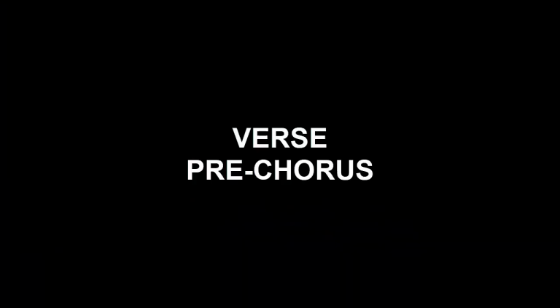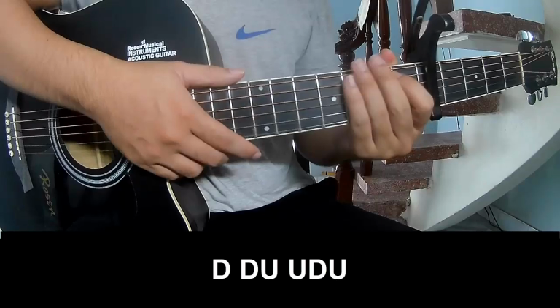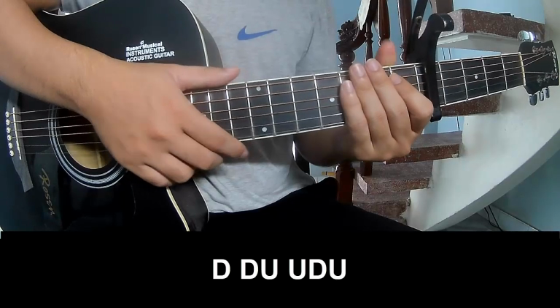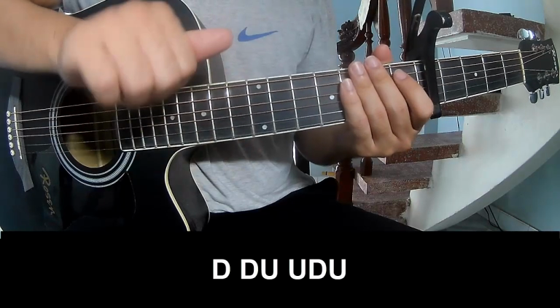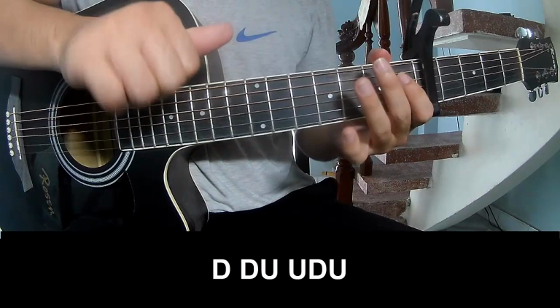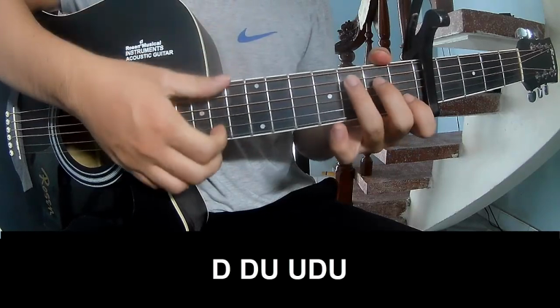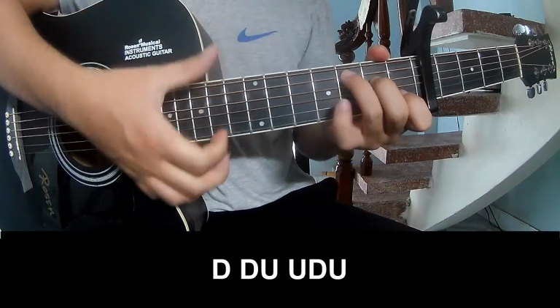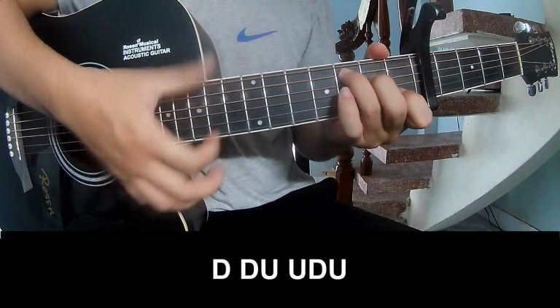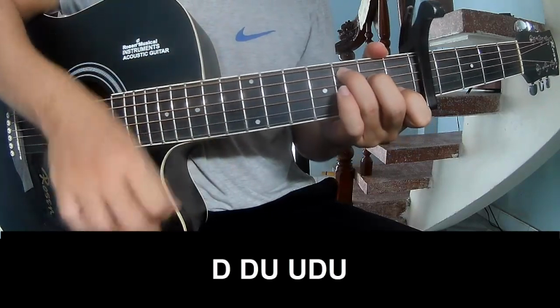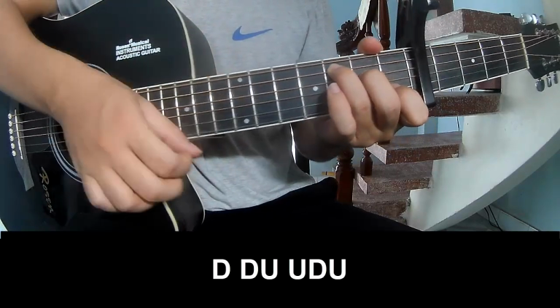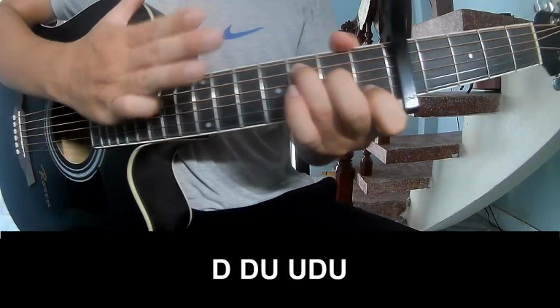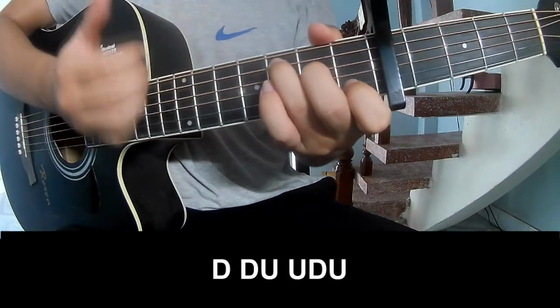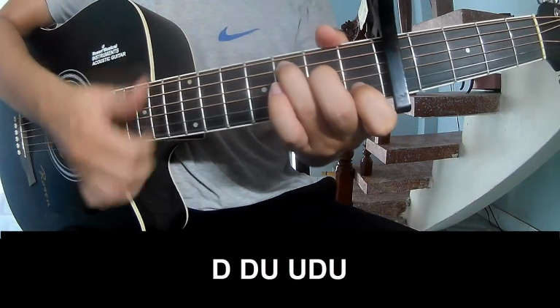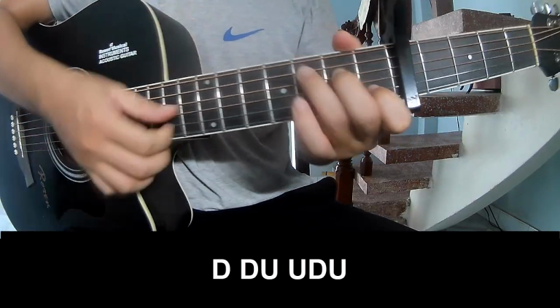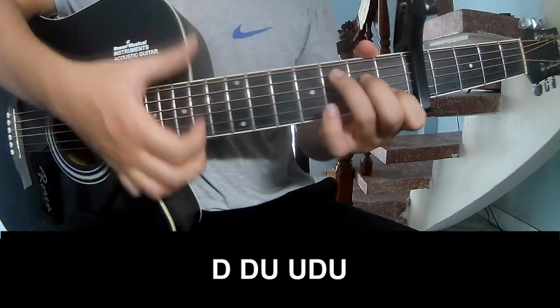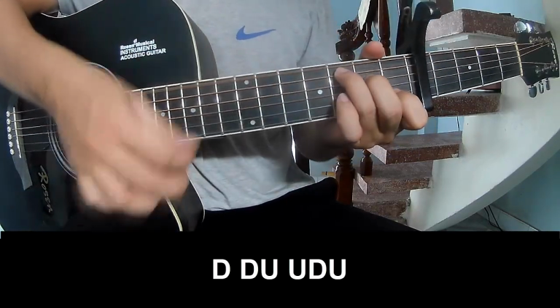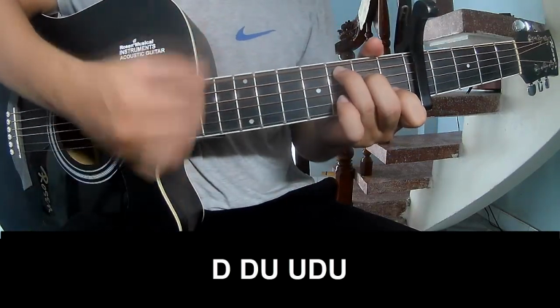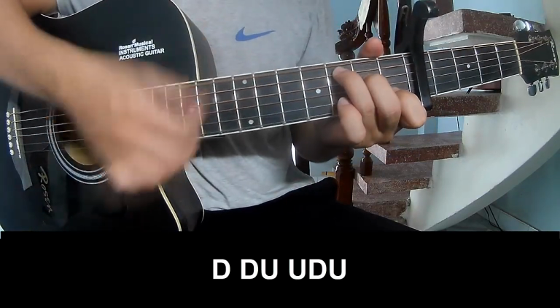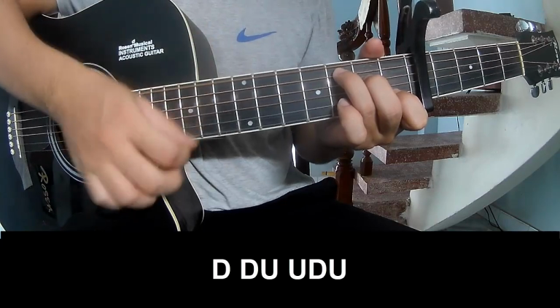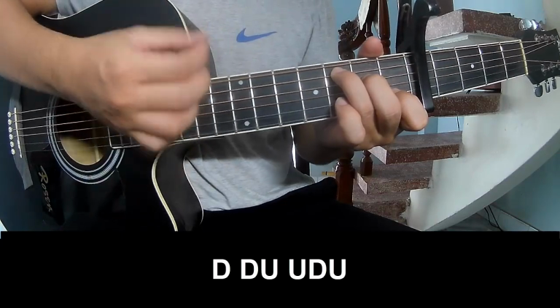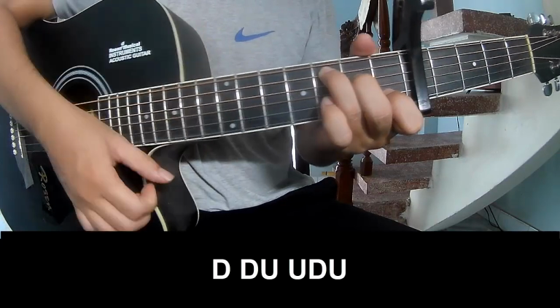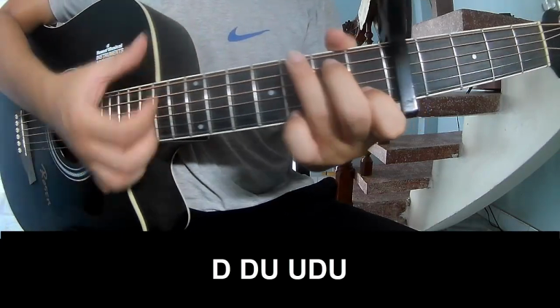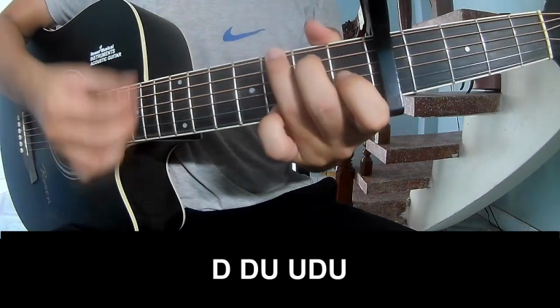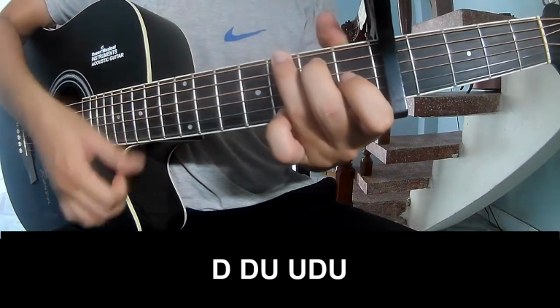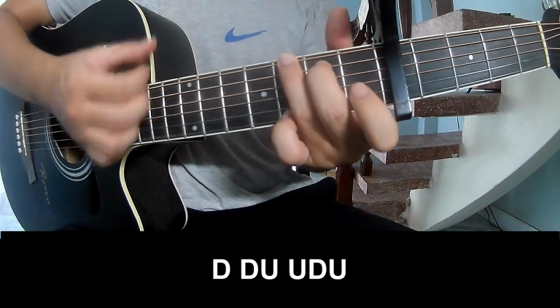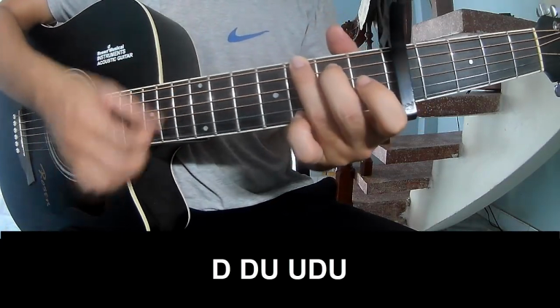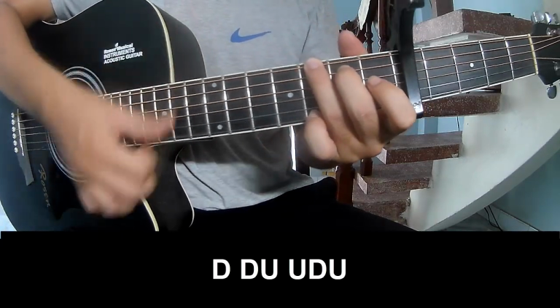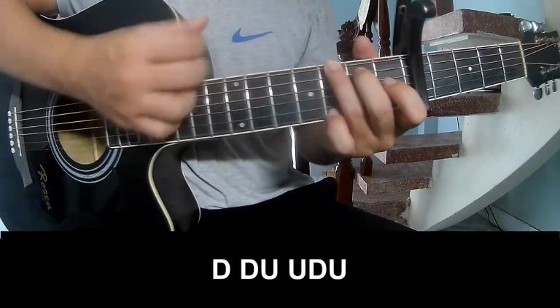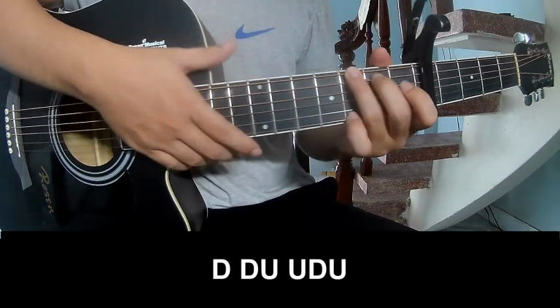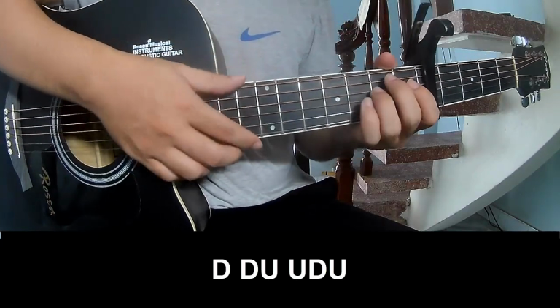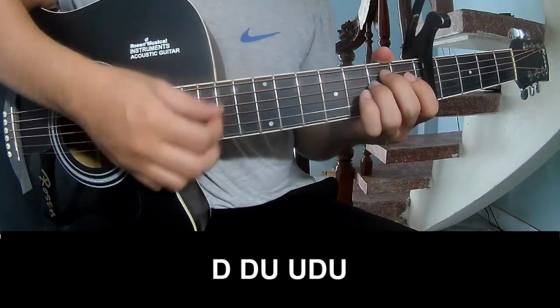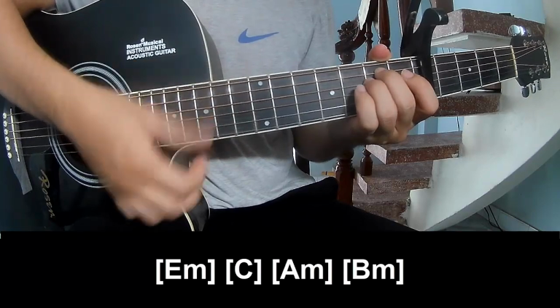The first and pre-chorus strumming pattern is: up, up, up, down, down, down, down, up, up, down, down, down, down, down, up, down, down.